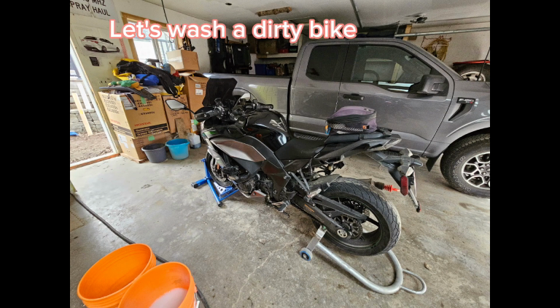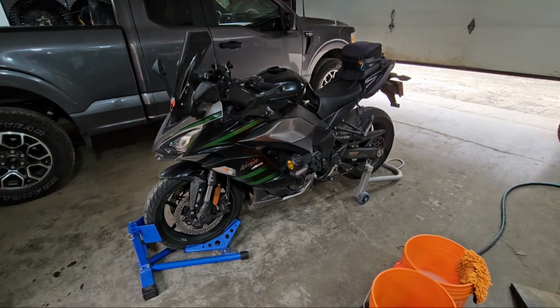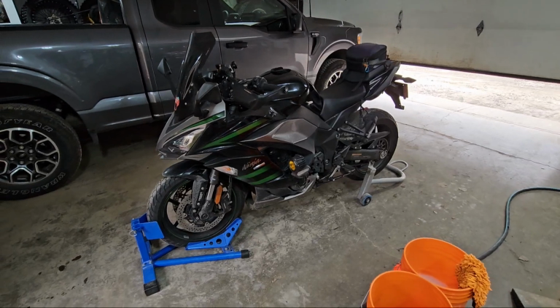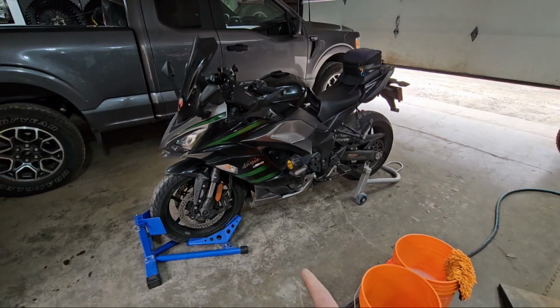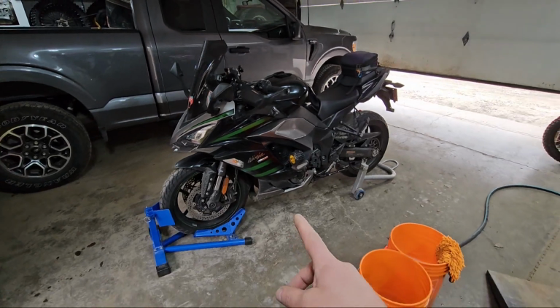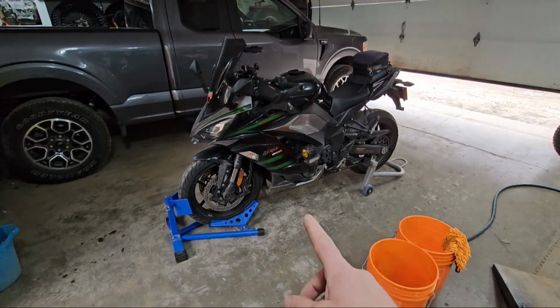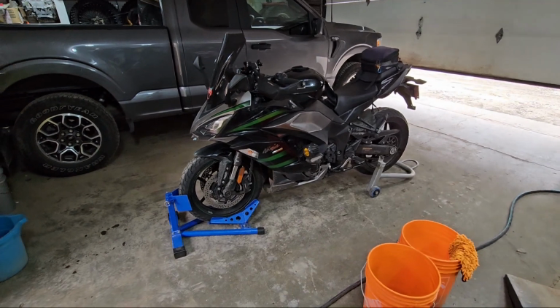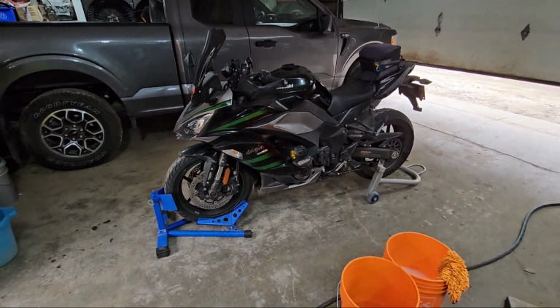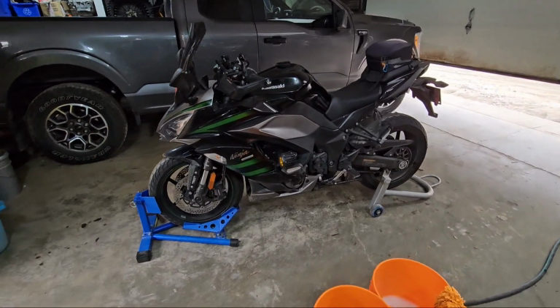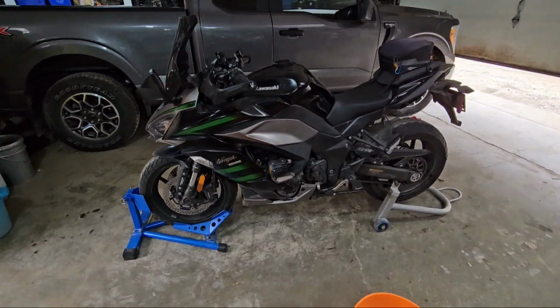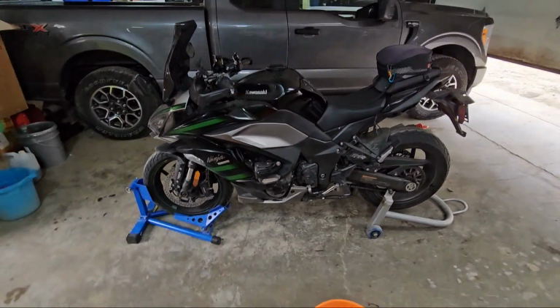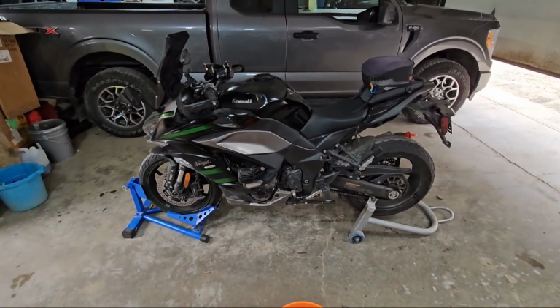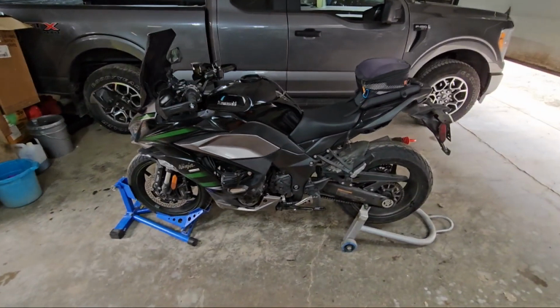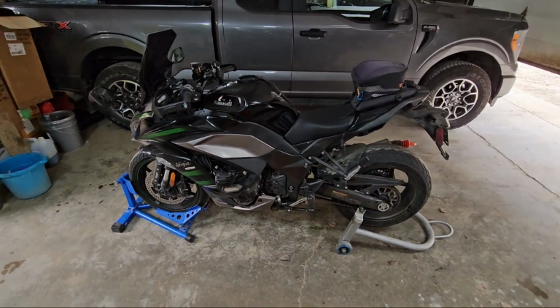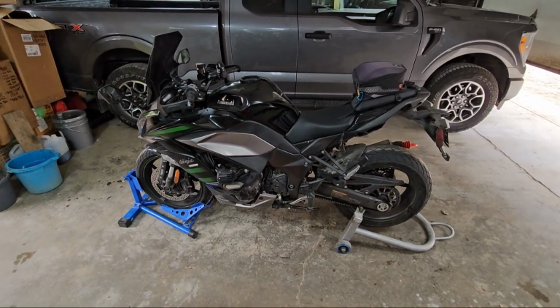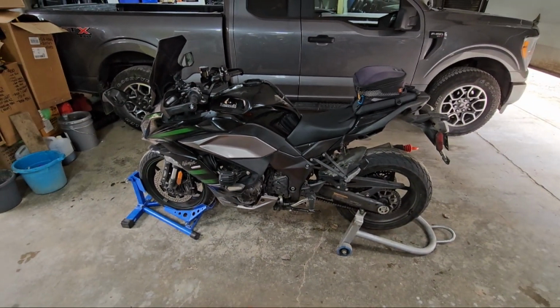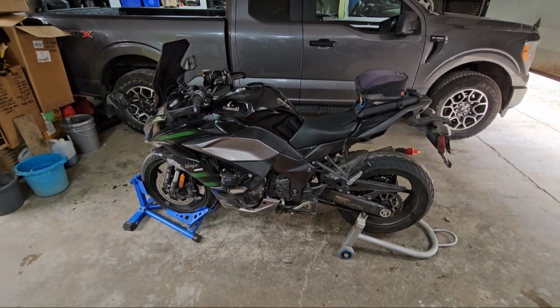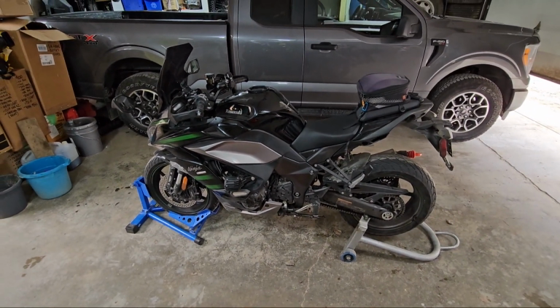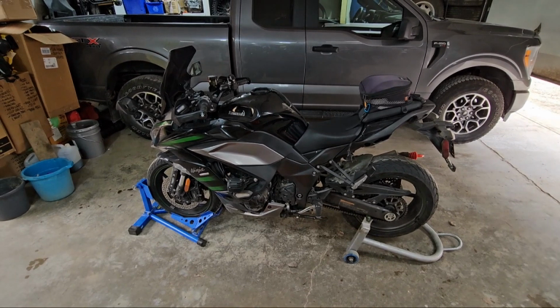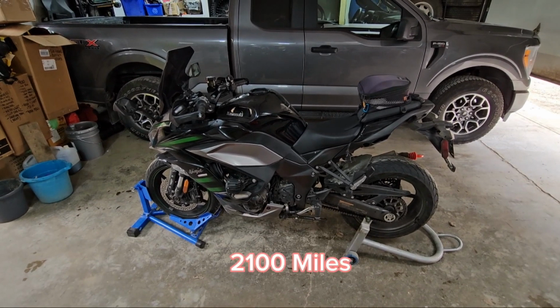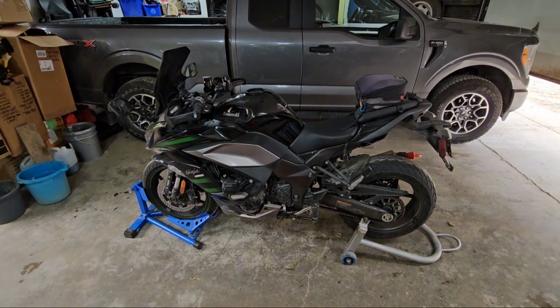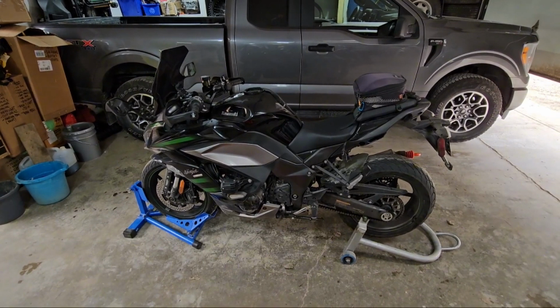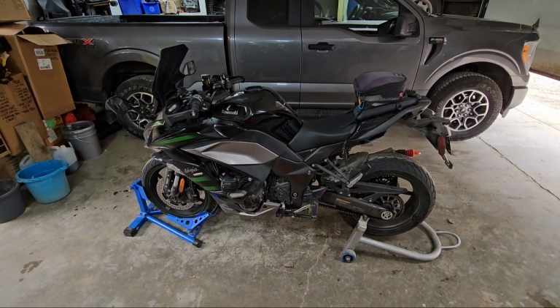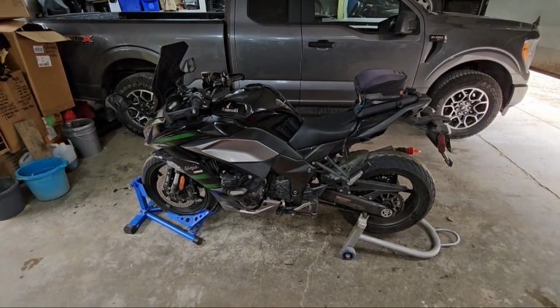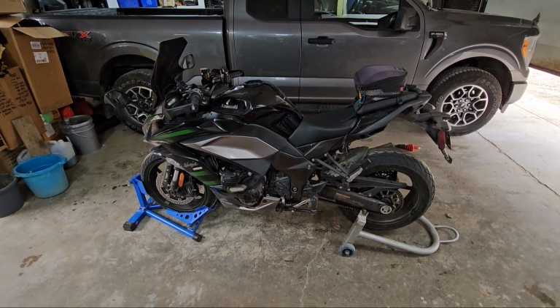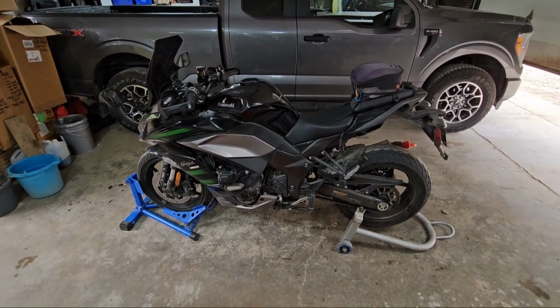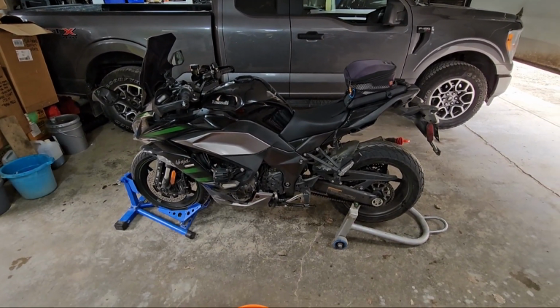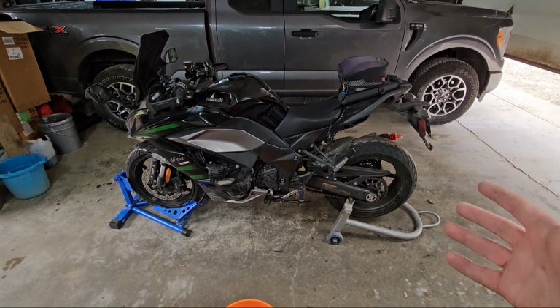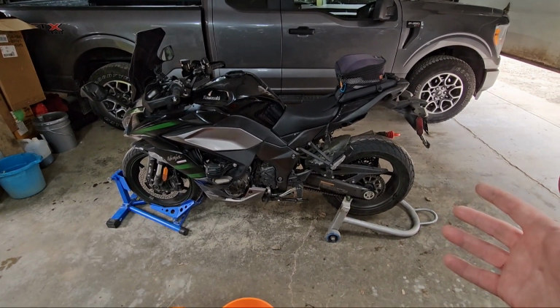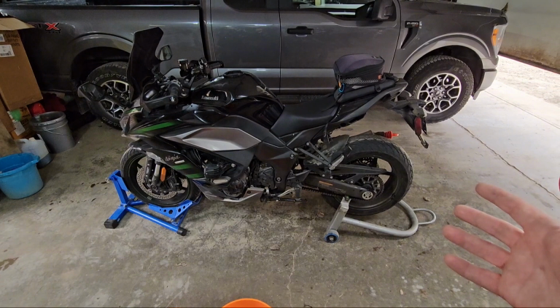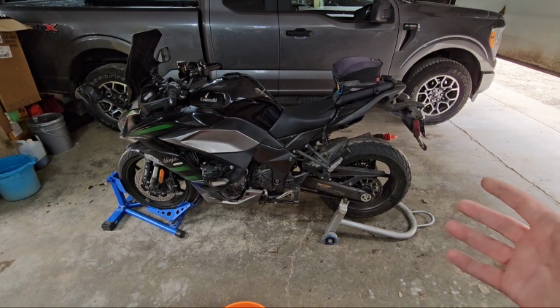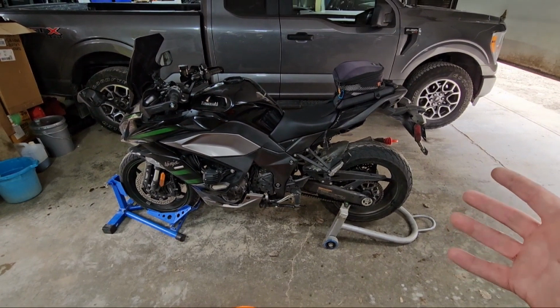We are going to do a little quick how-to wash a very dirty motorcycle. We just came back from a 3500 kilometer trip through Oregon and California — excellent time — and as you can see, lots of road grime, chain grime, whatever else.